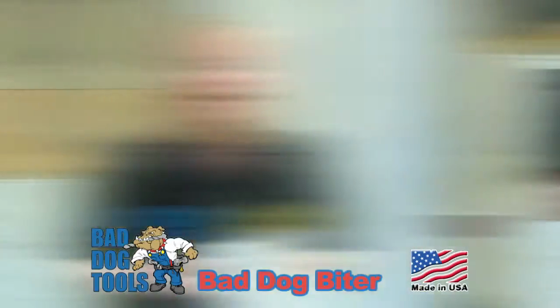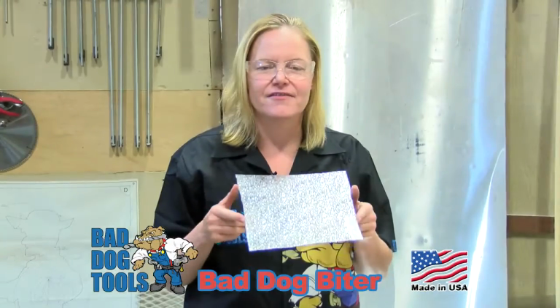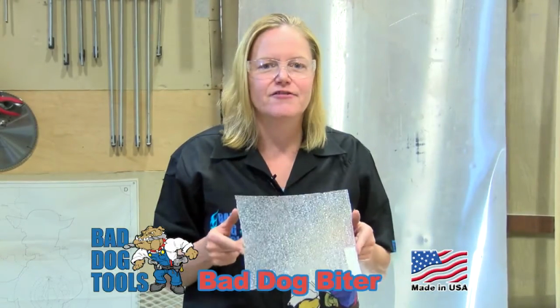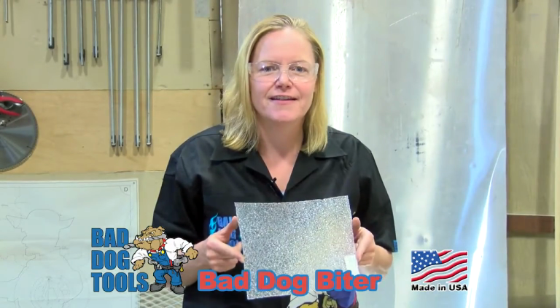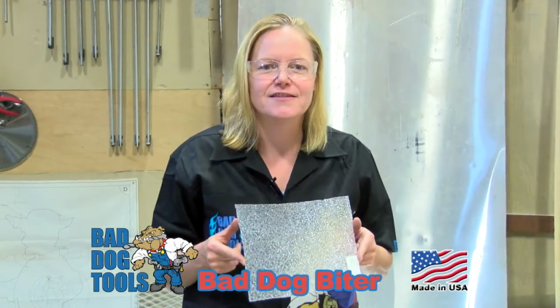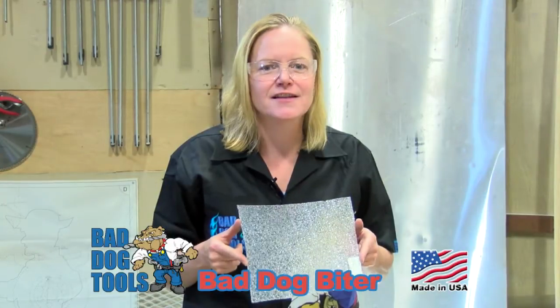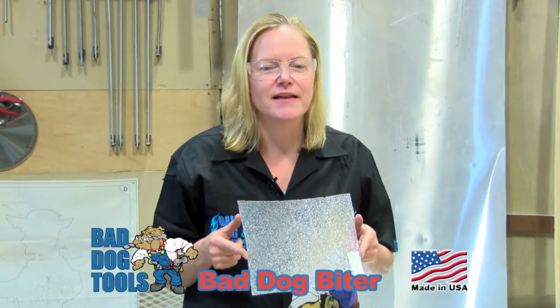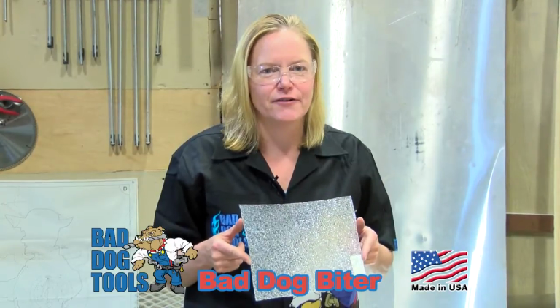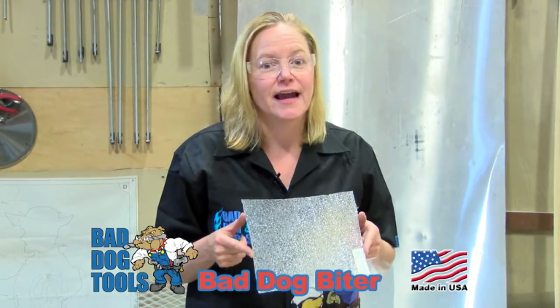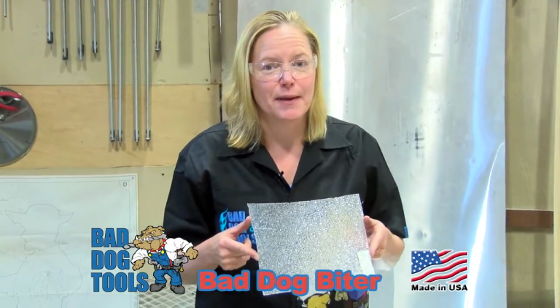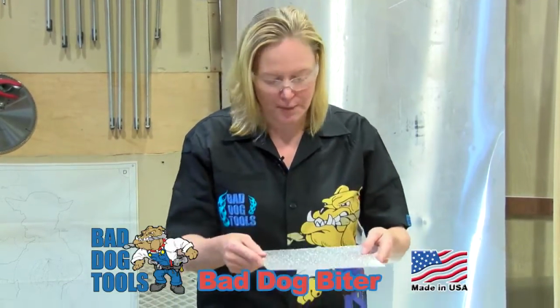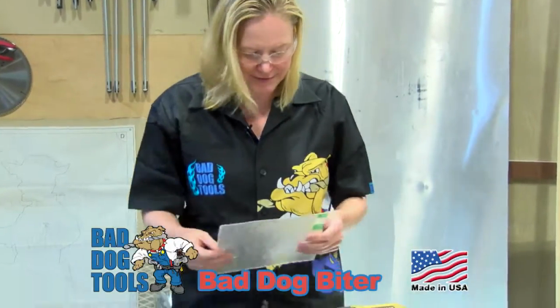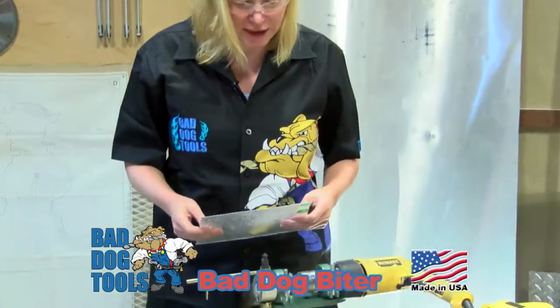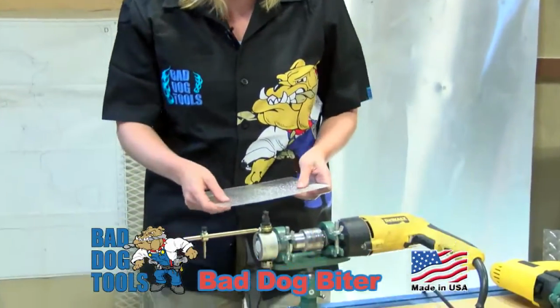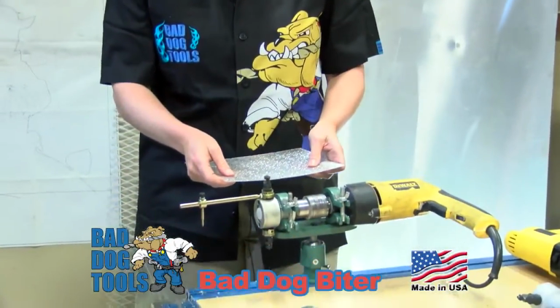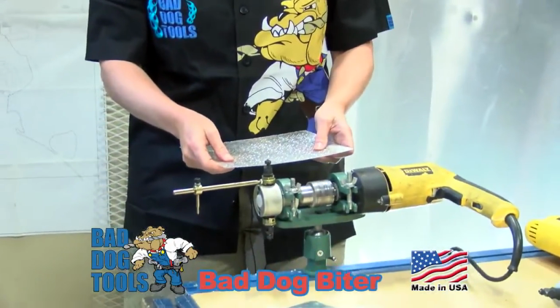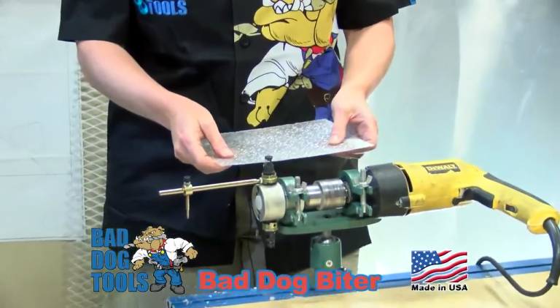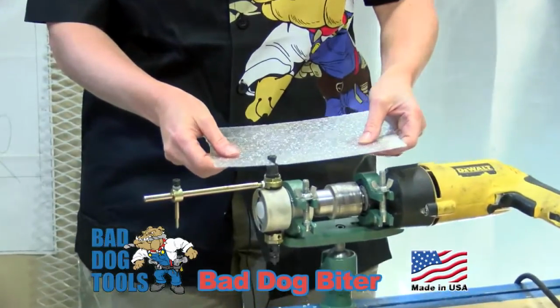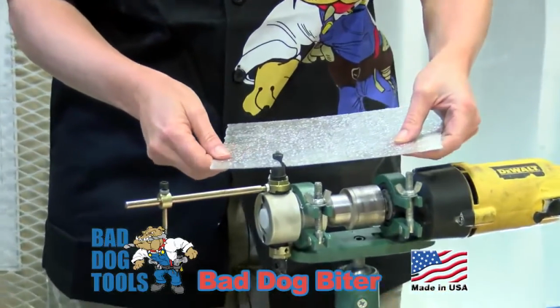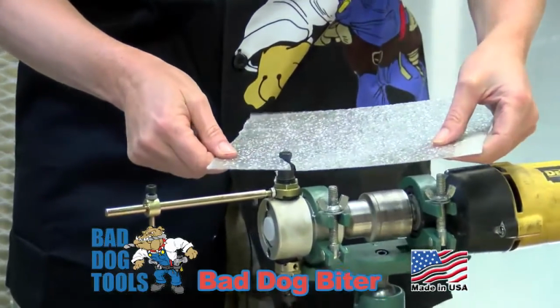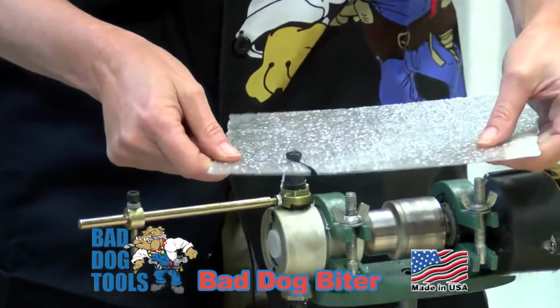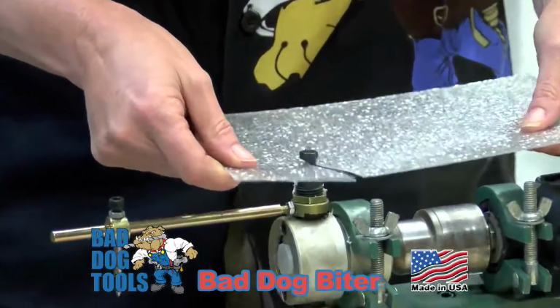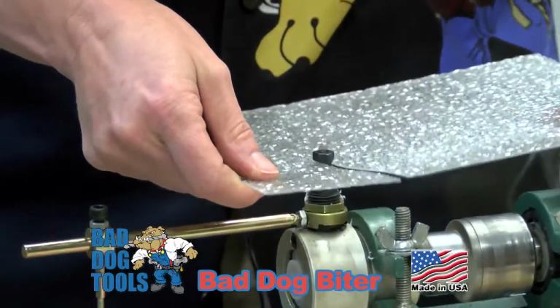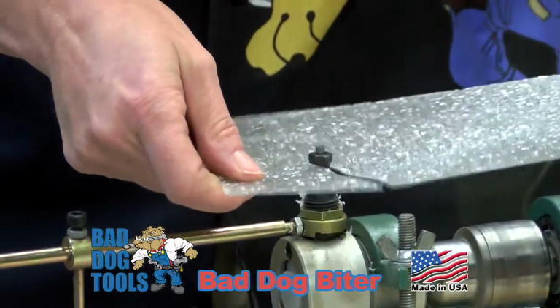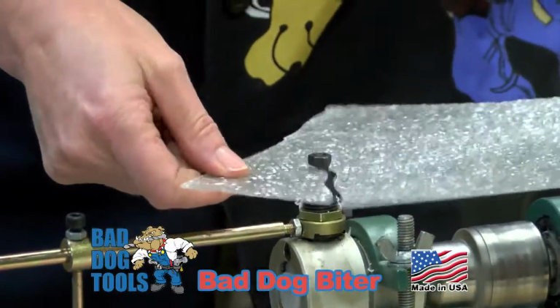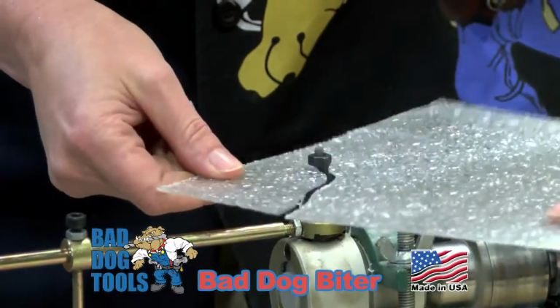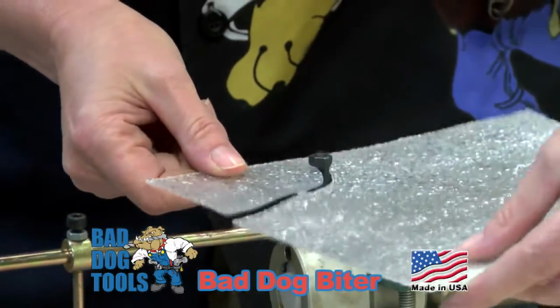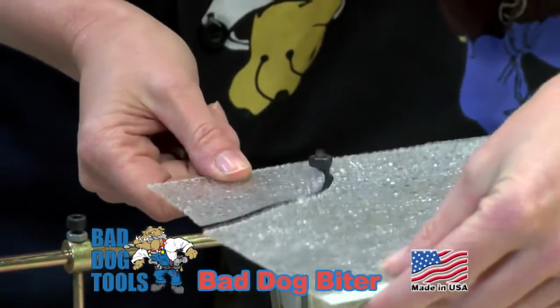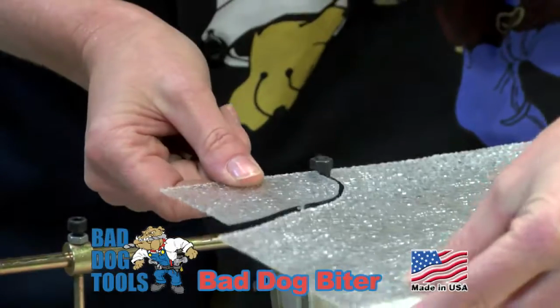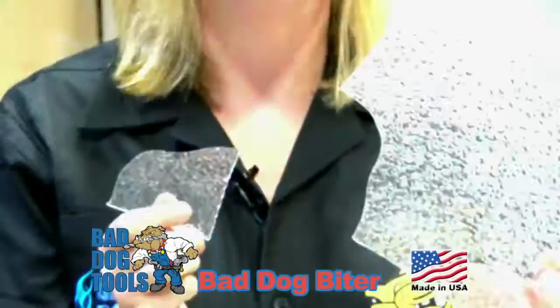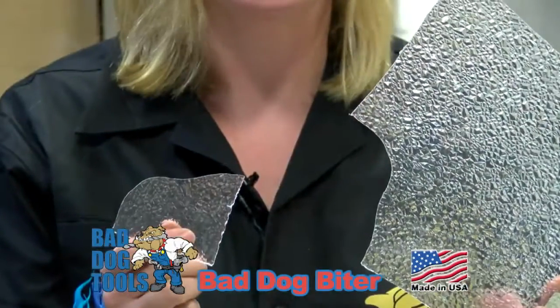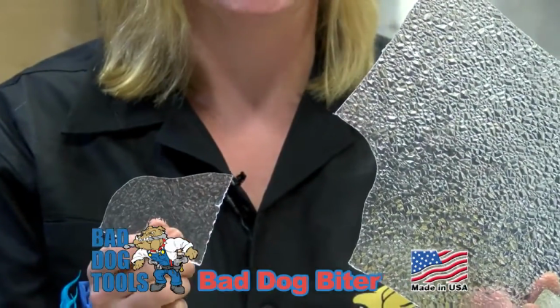I have never found anything else that cuts polystyrene except the Bad Dog Biter. Take a look. No chips, no flaking, just a perfect cut every time.